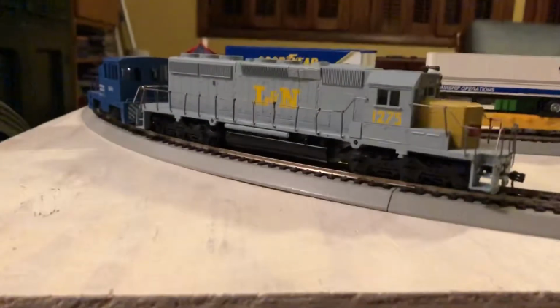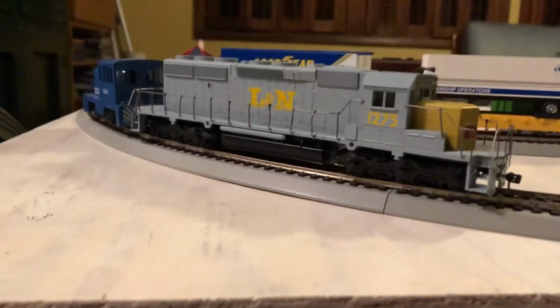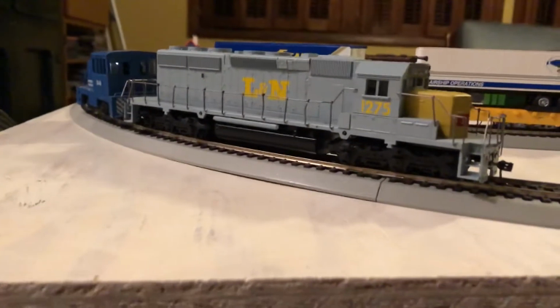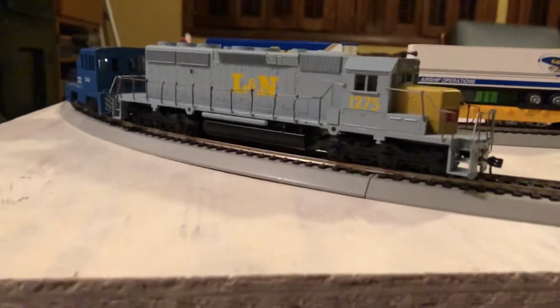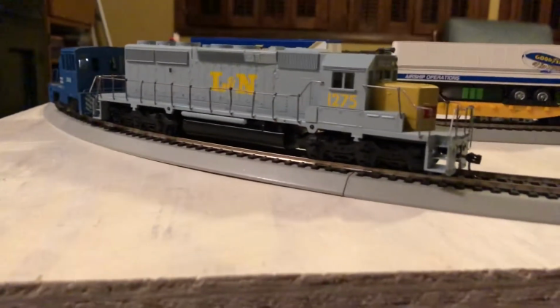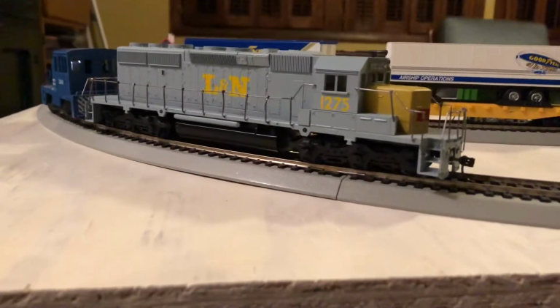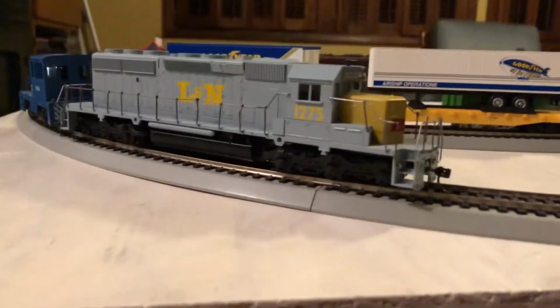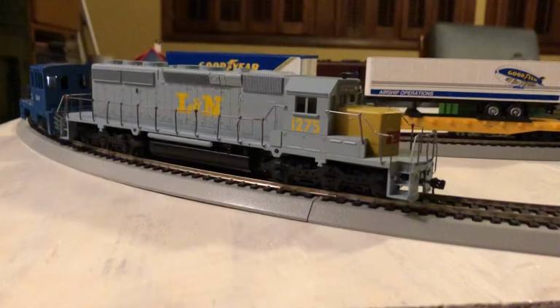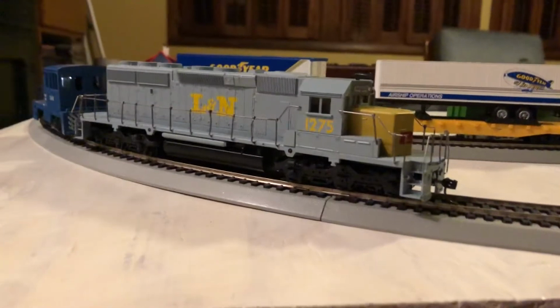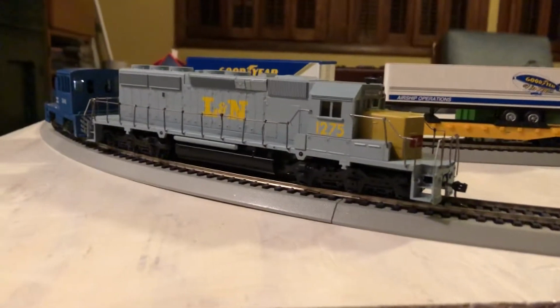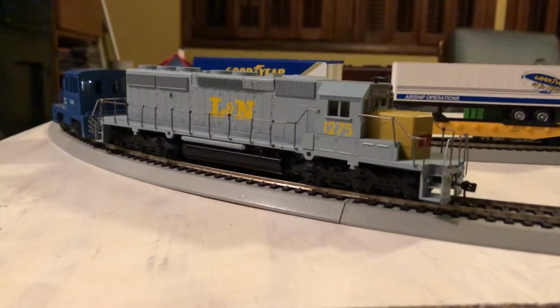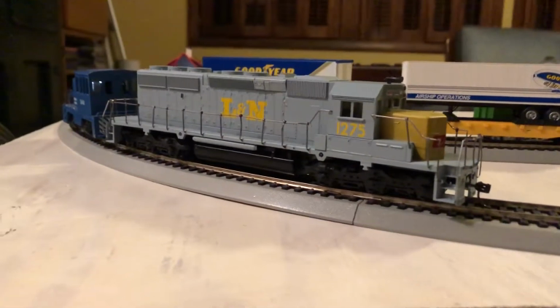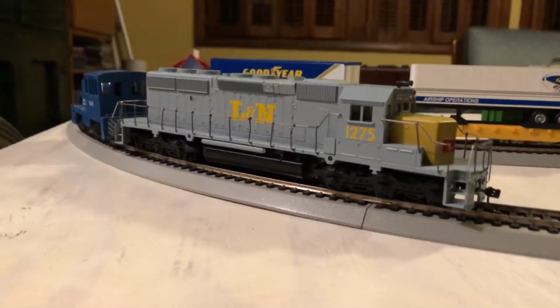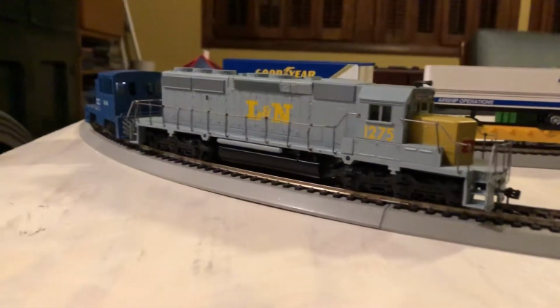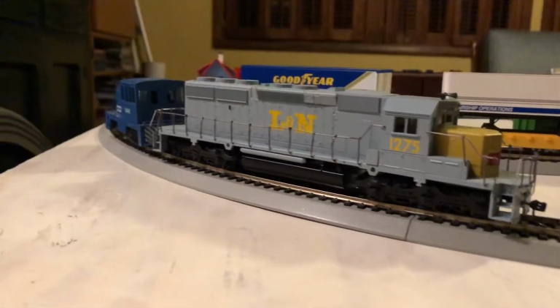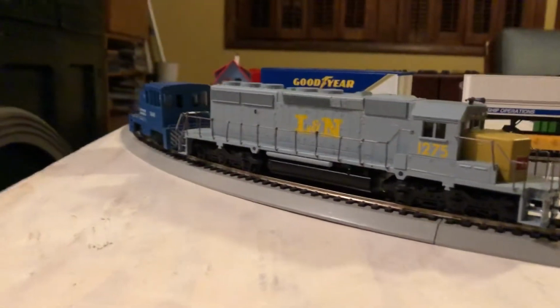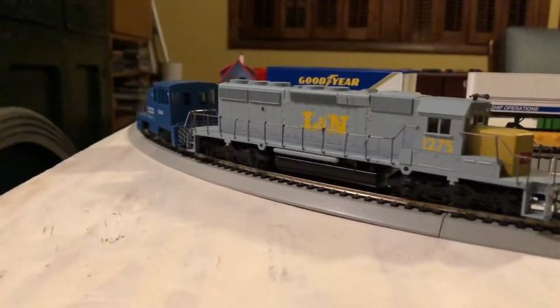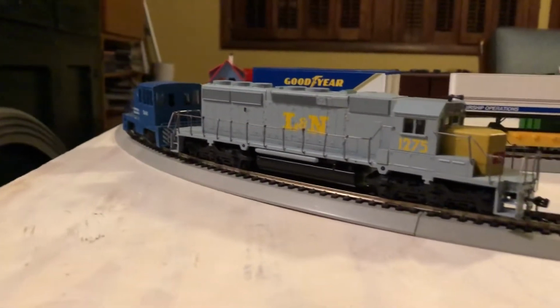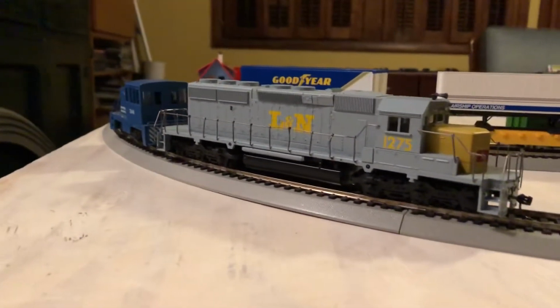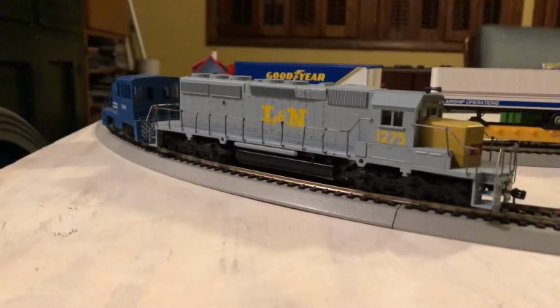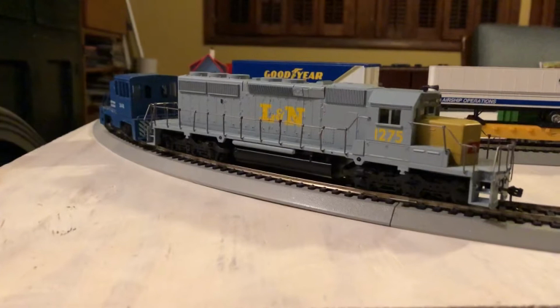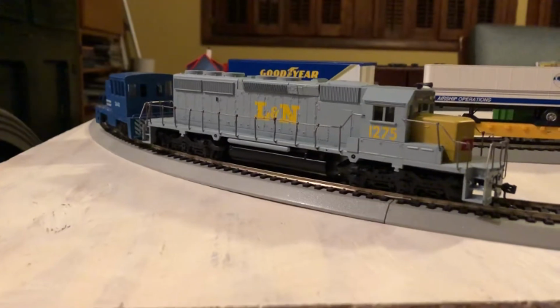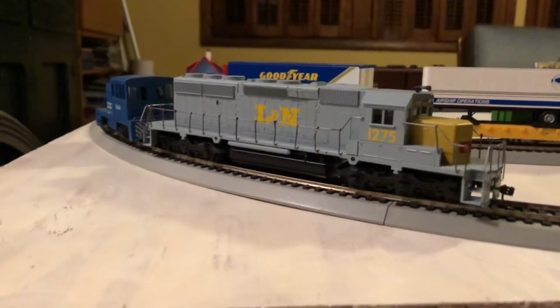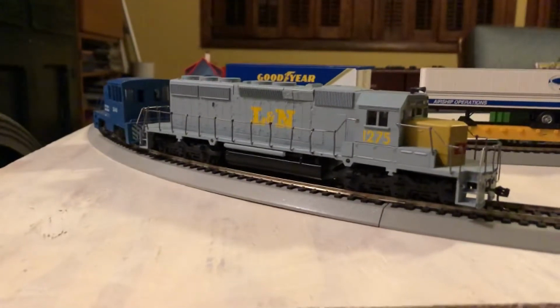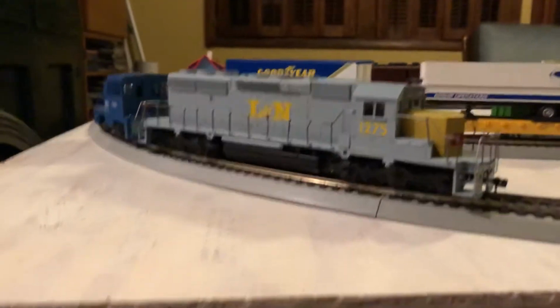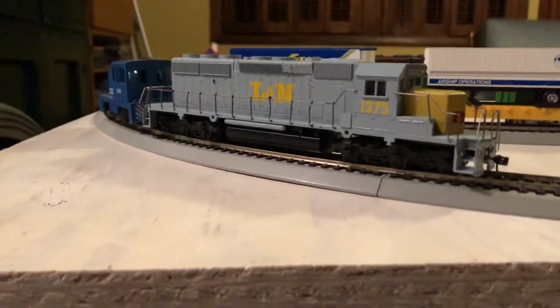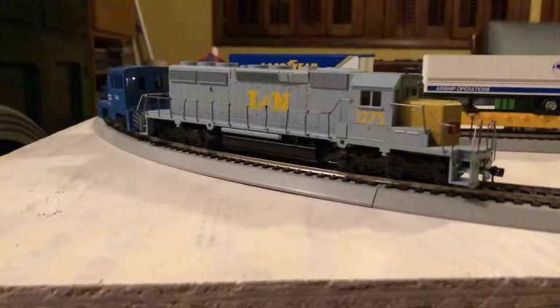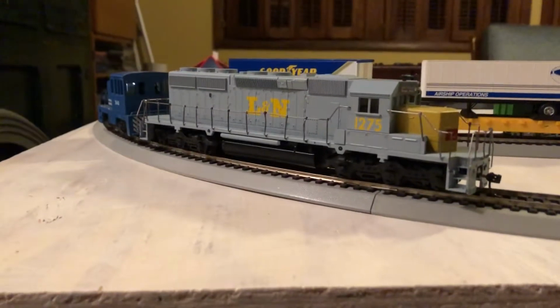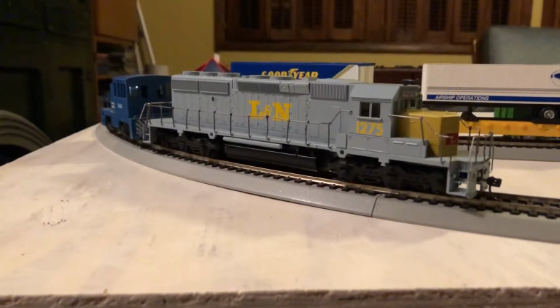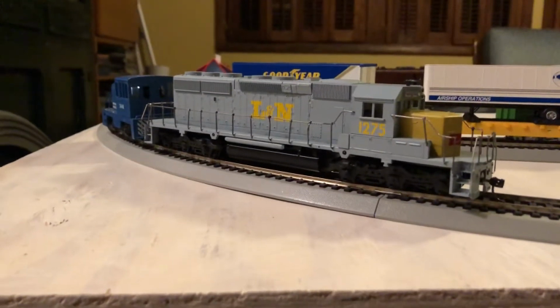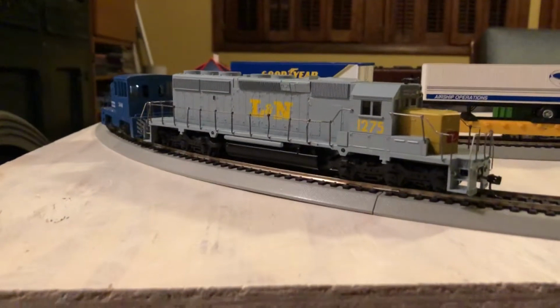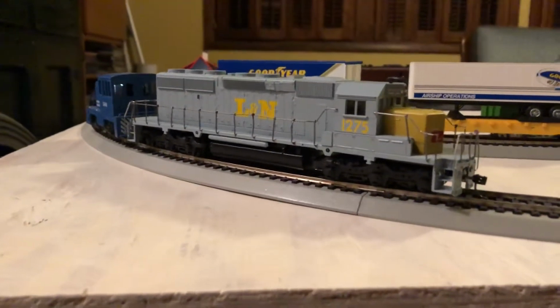We'll get a video of the pair running very shortly here. 1275 is finally done and is ready to run with the 1265.